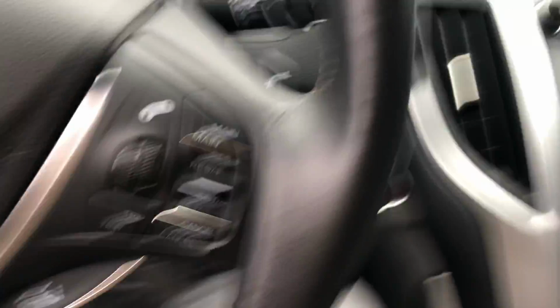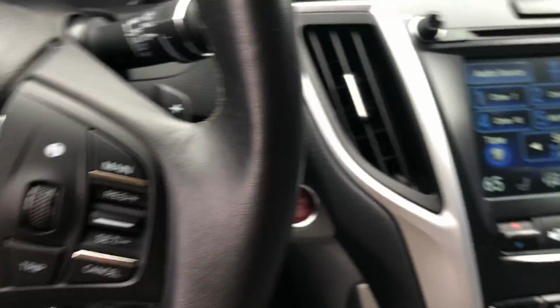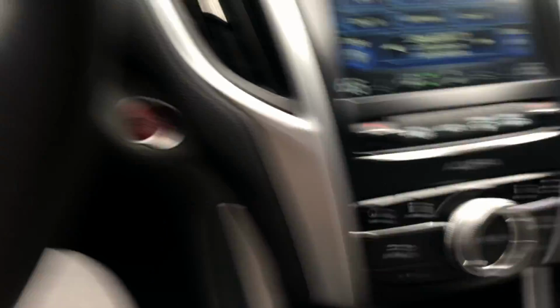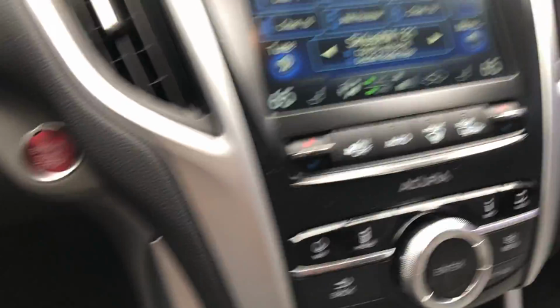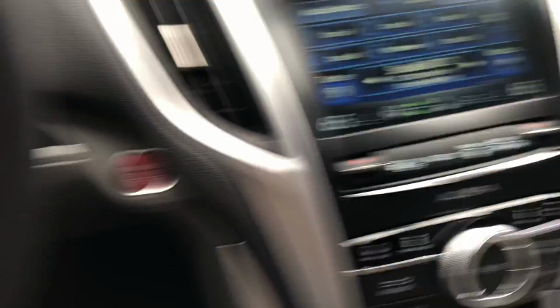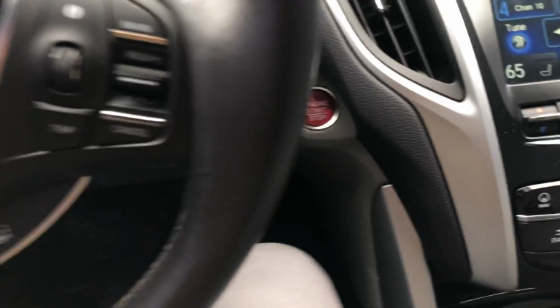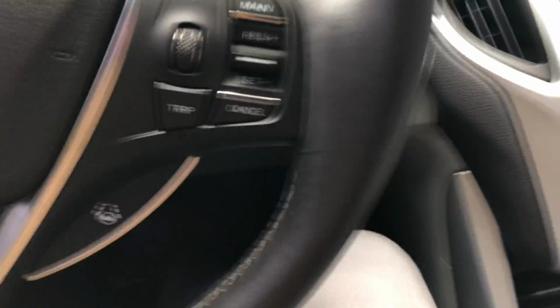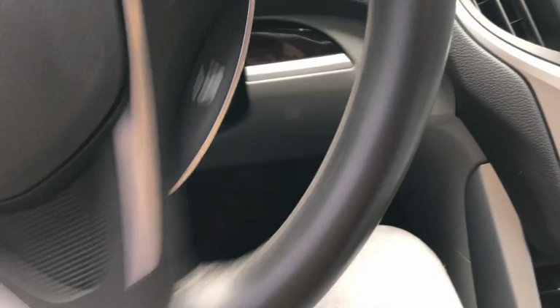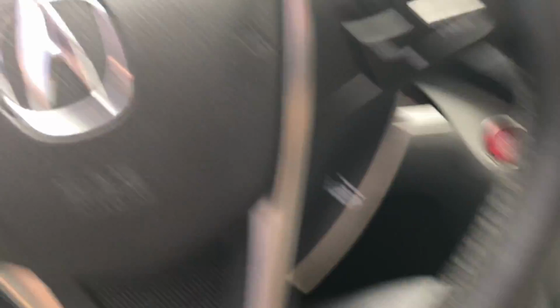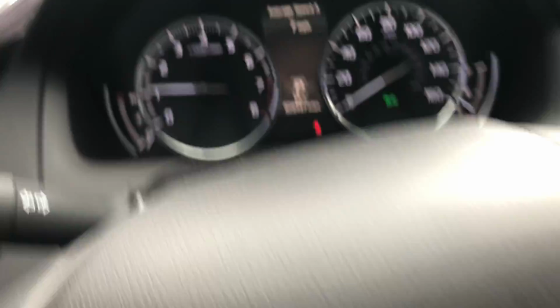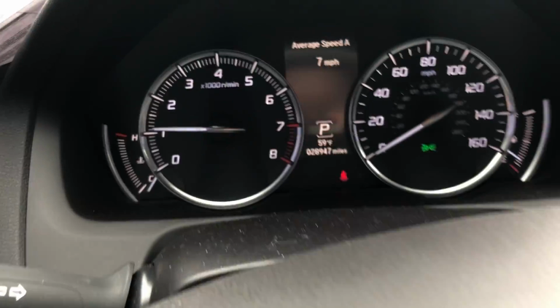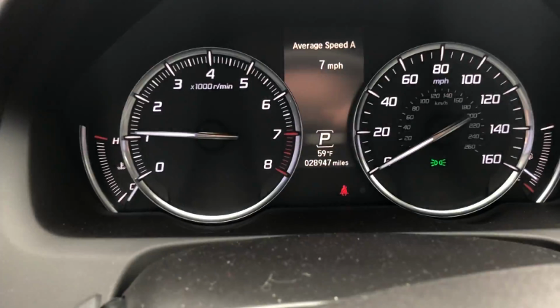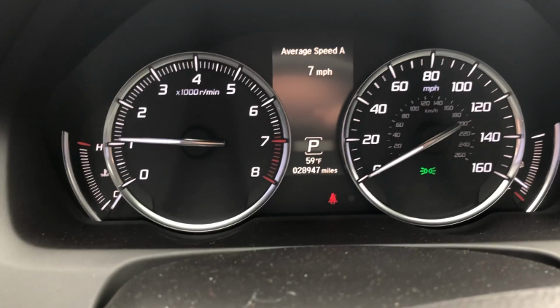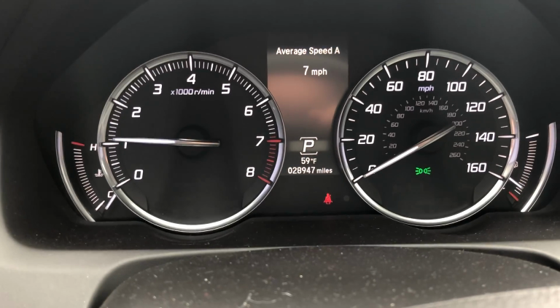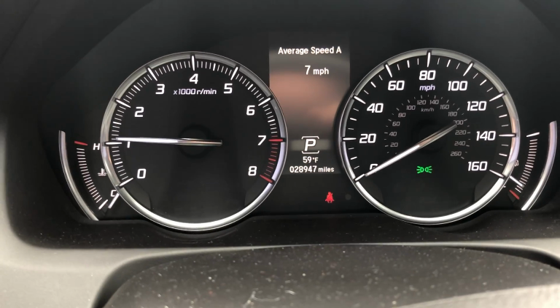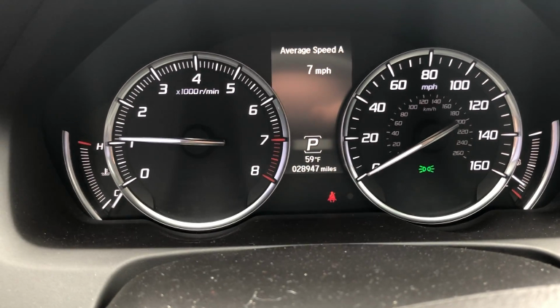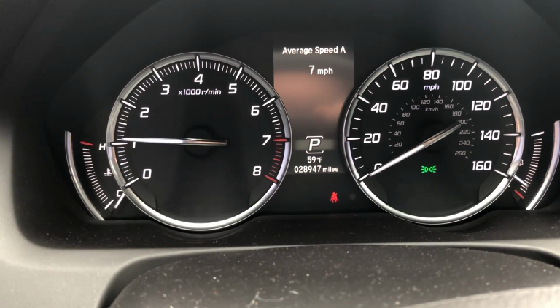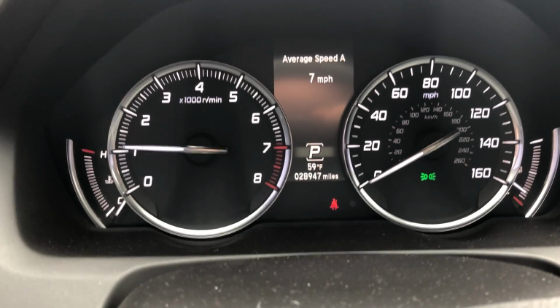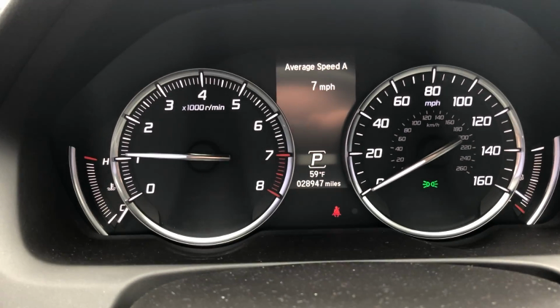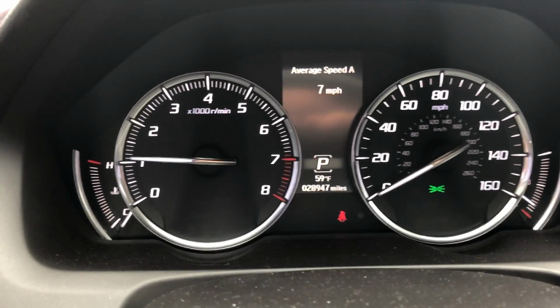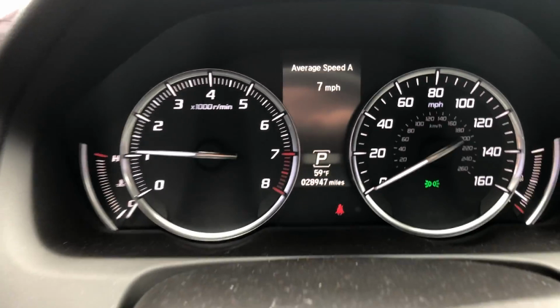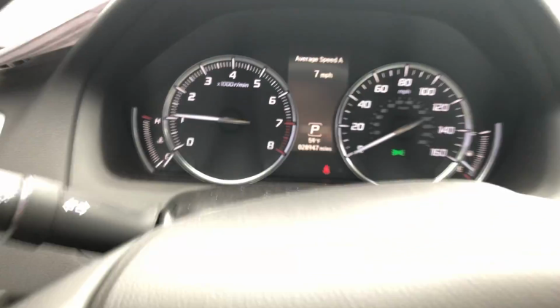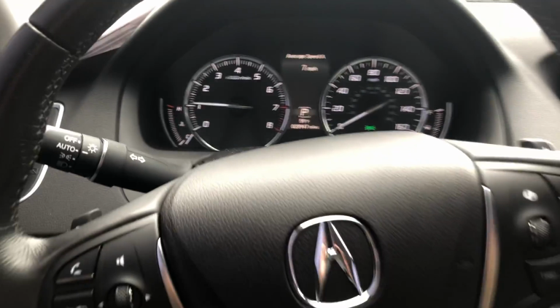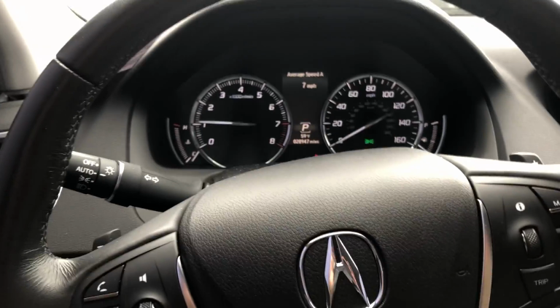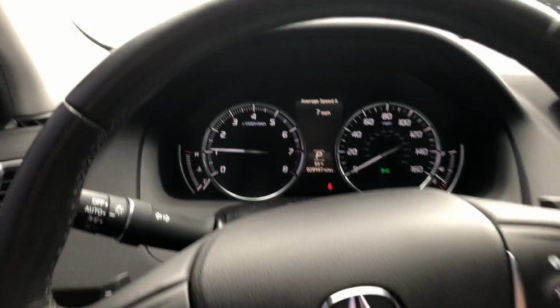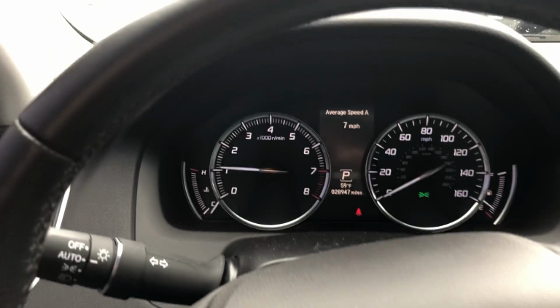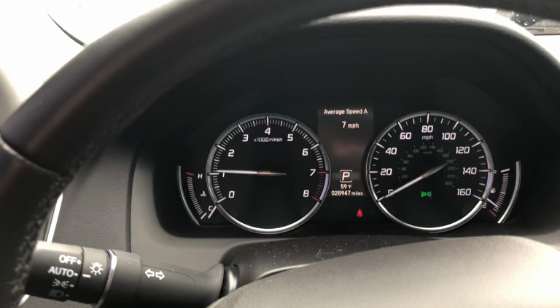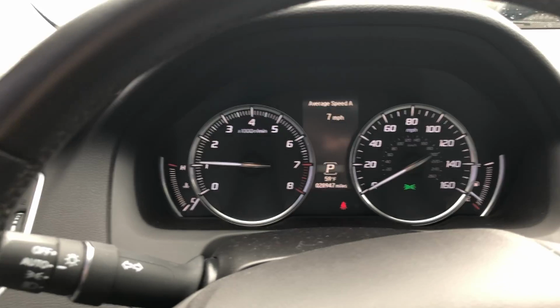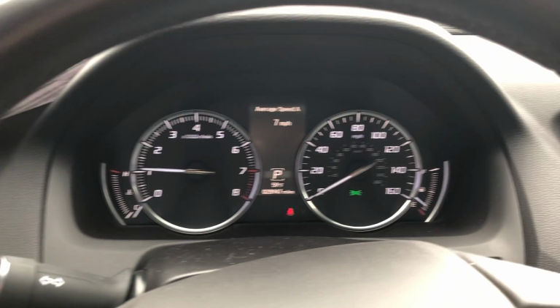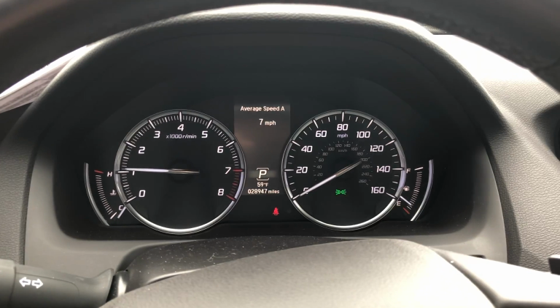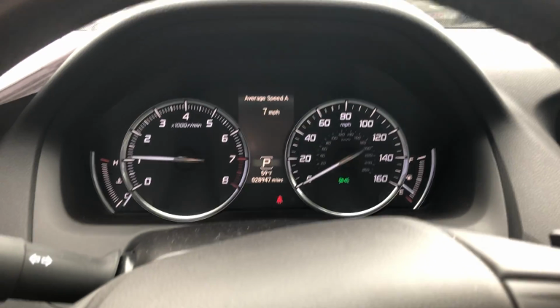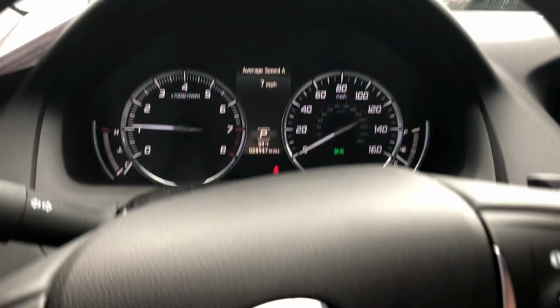Hopping into the driver's seat here. The exact miles on this car are 28,947. No lights on the dash there.